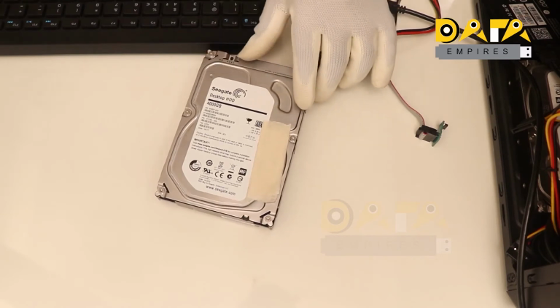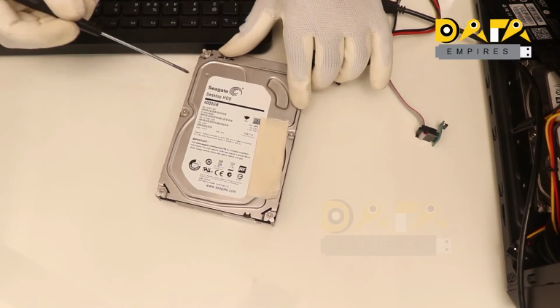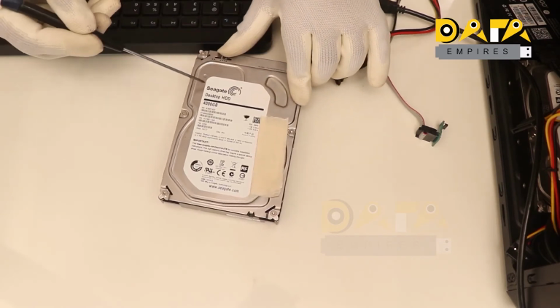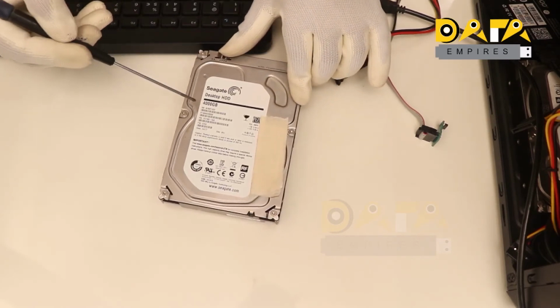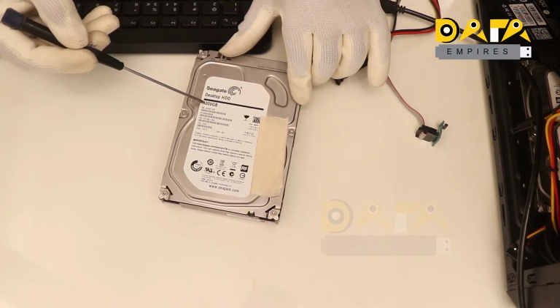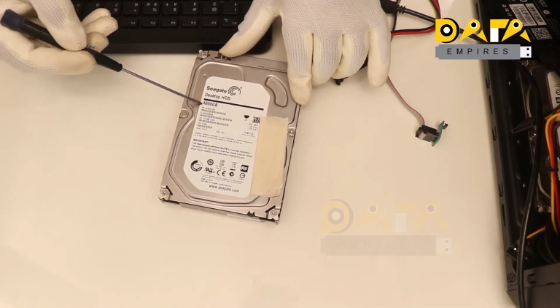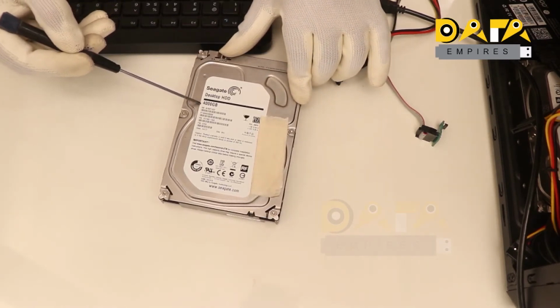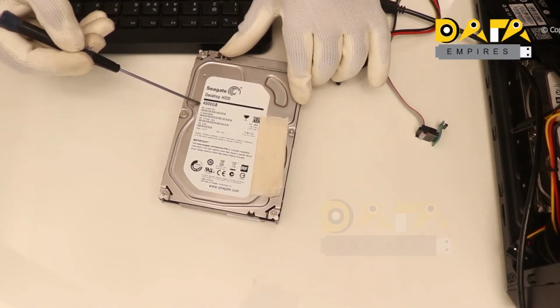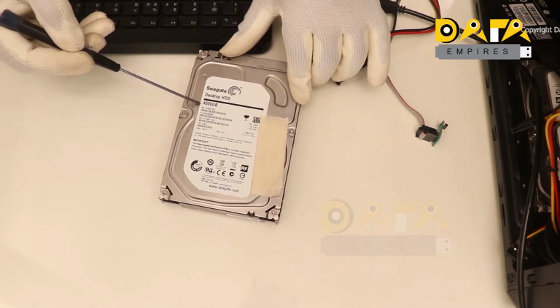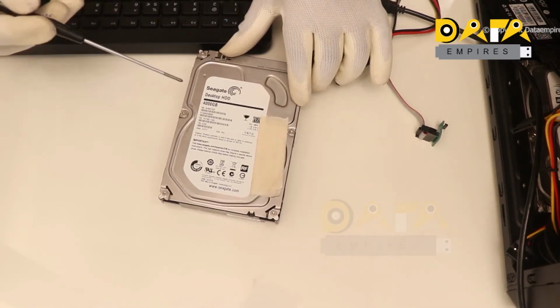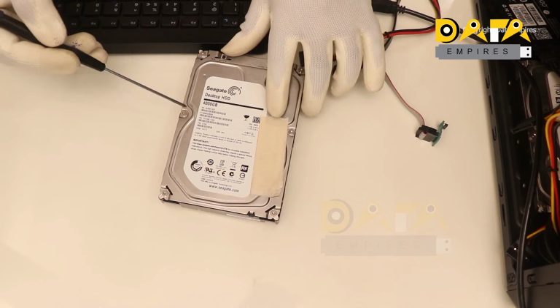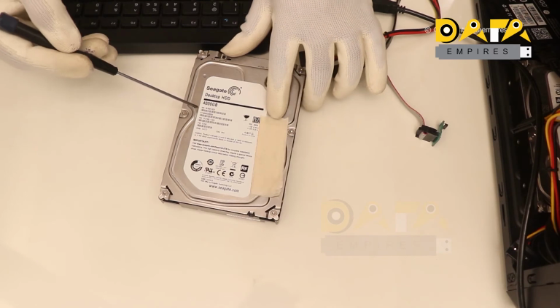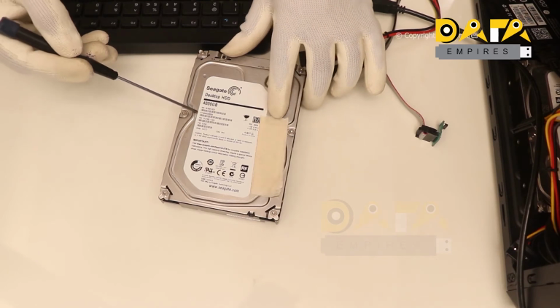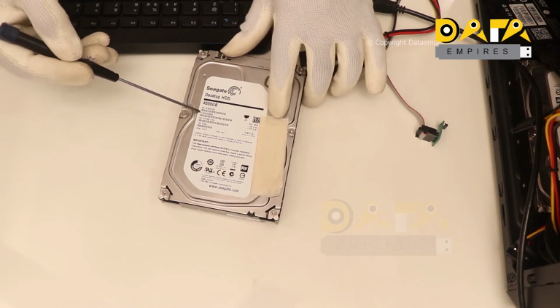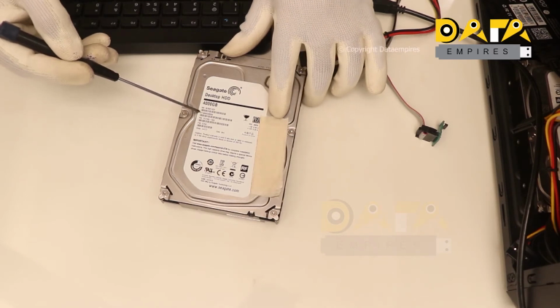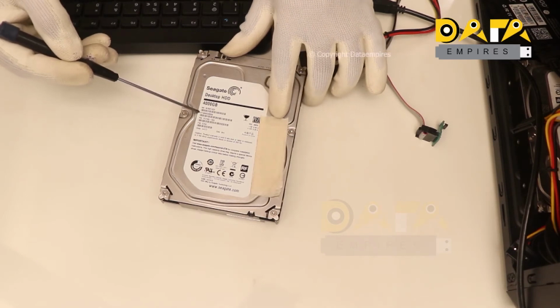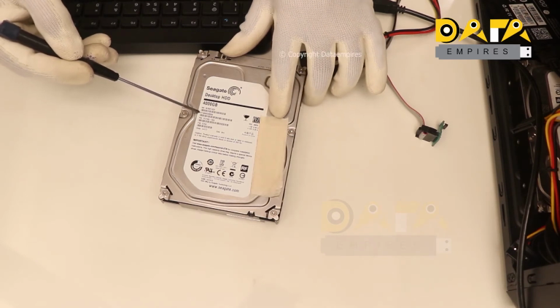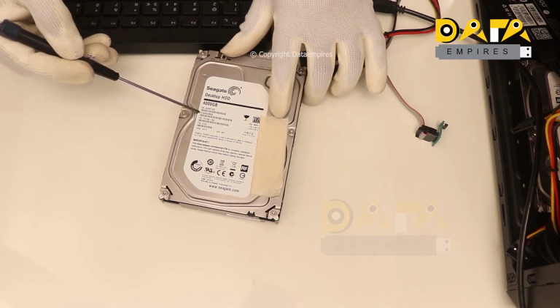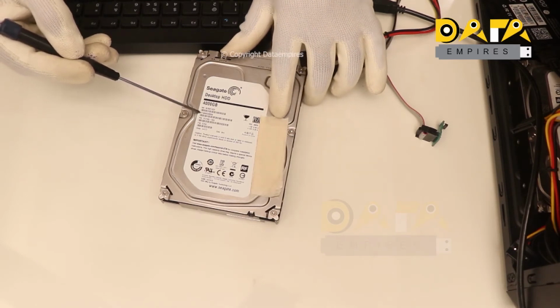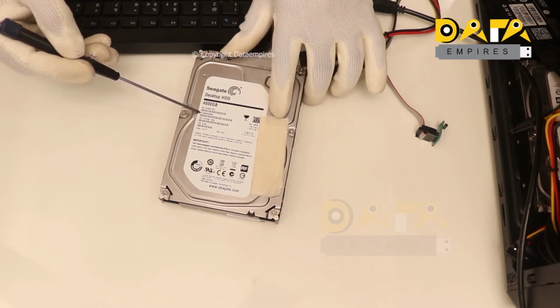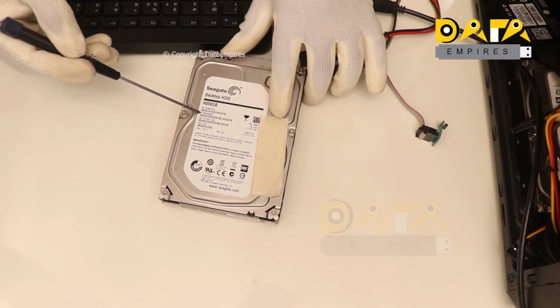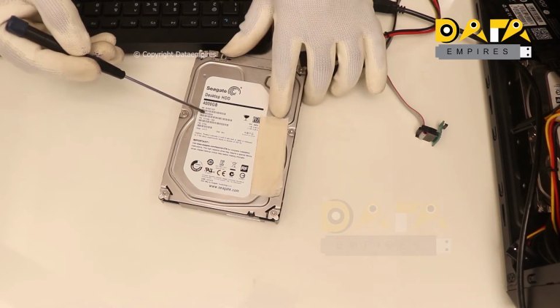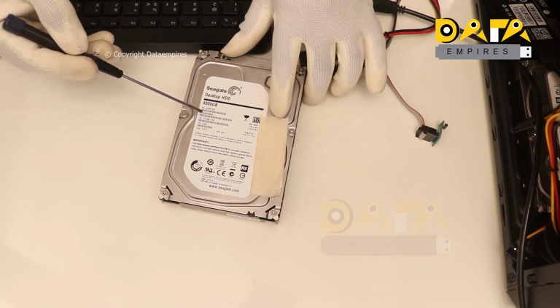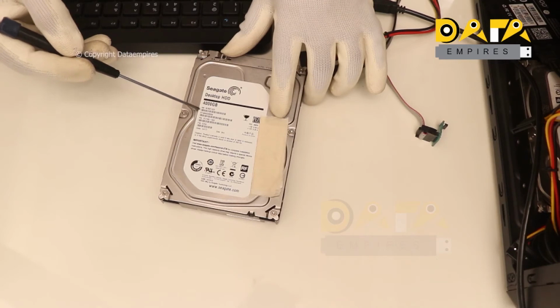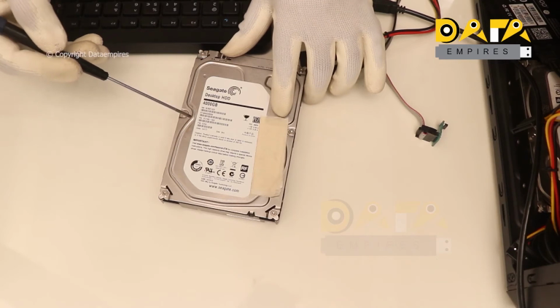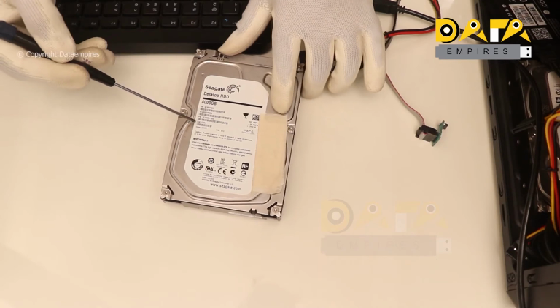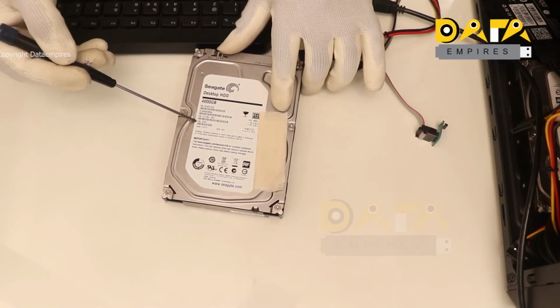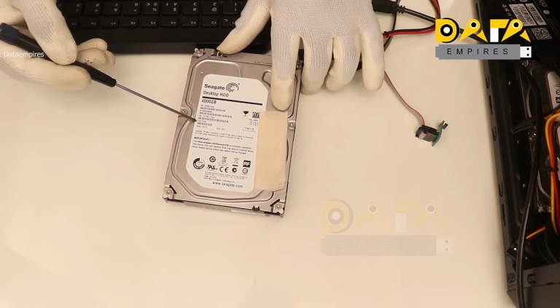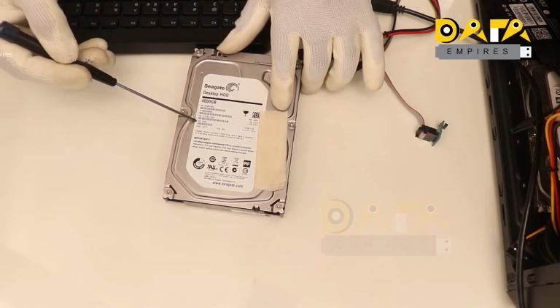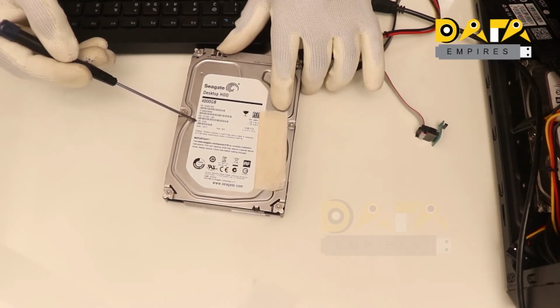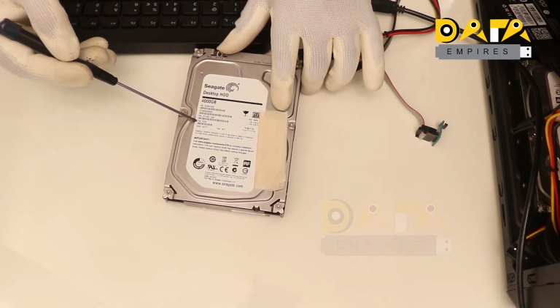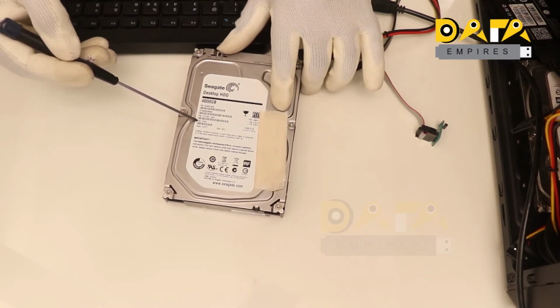Here we have a 4000 GB Seagate hard drive. The model number of this drive is ST4000DM000, and the firmware number is CC54.